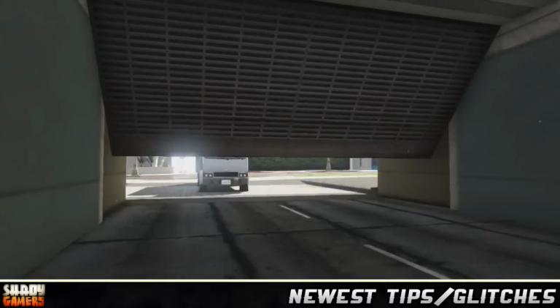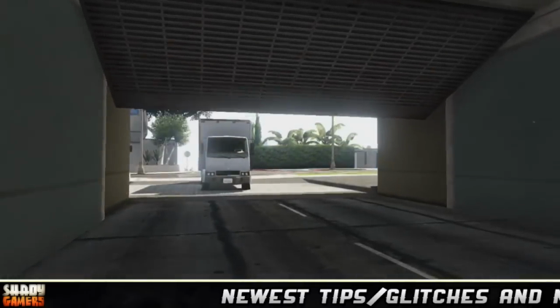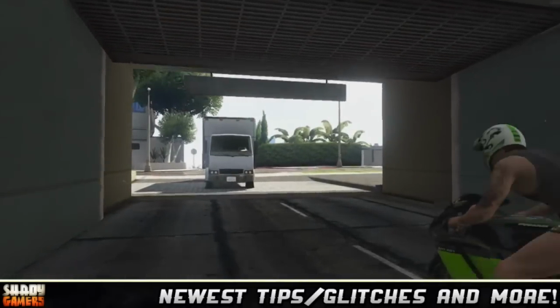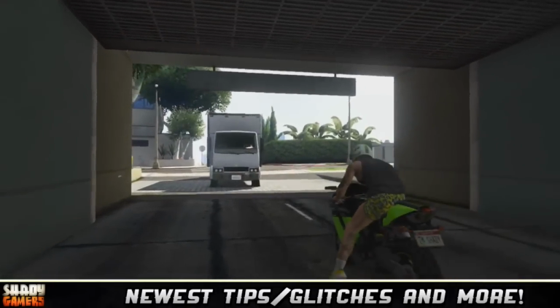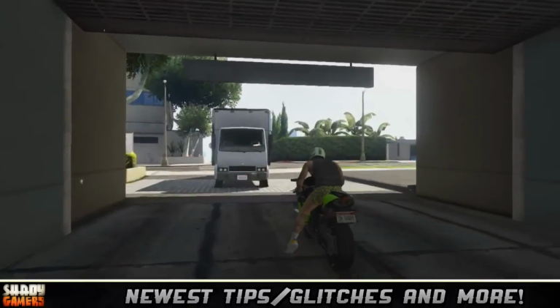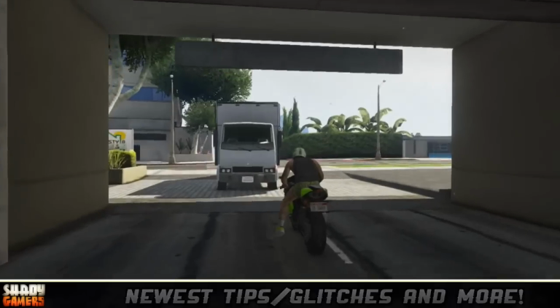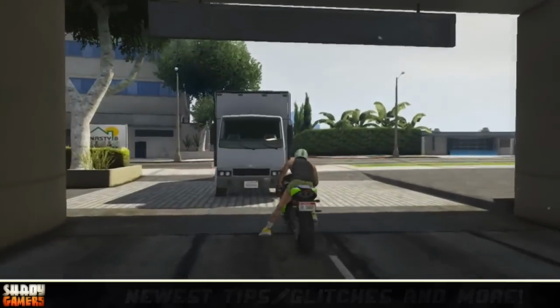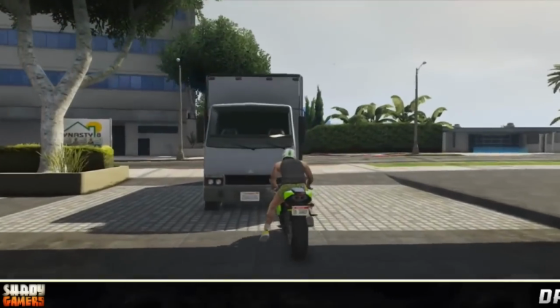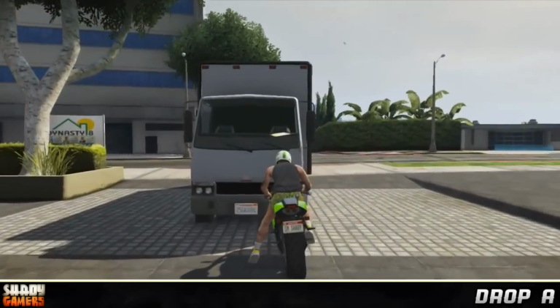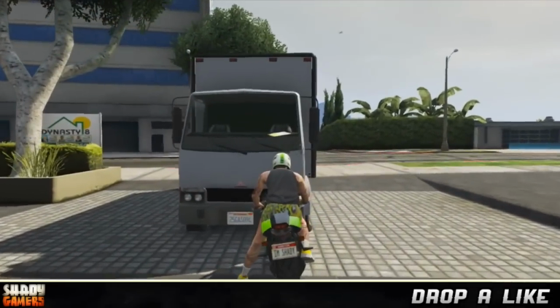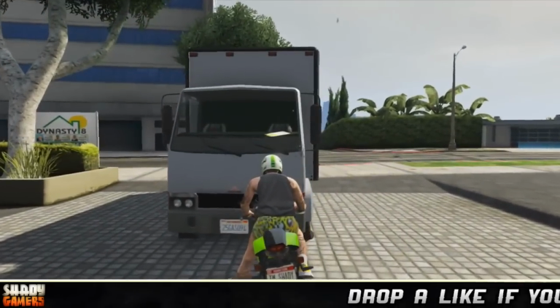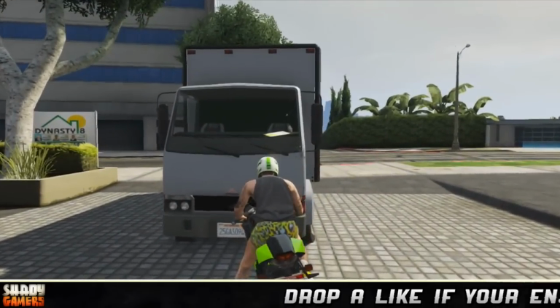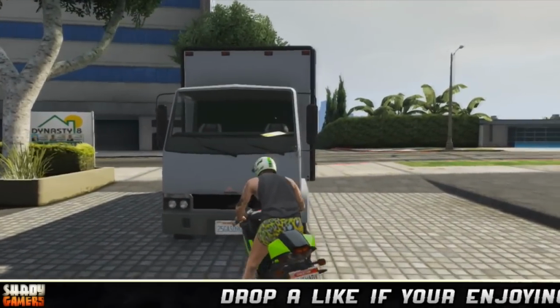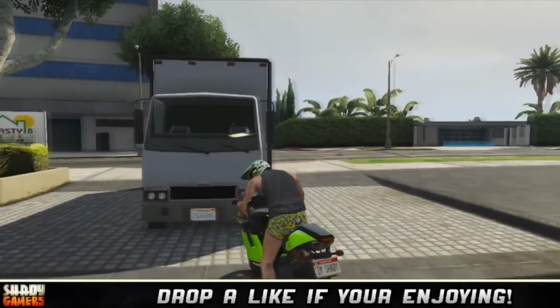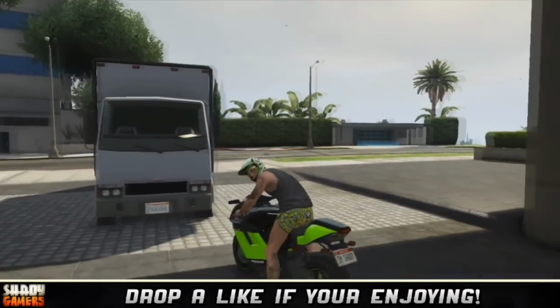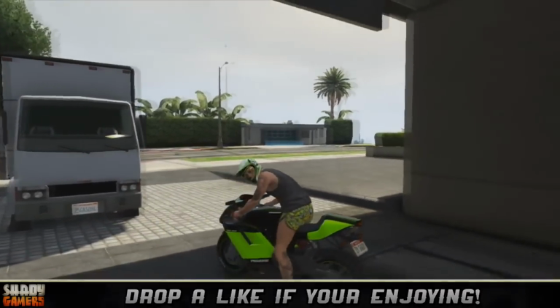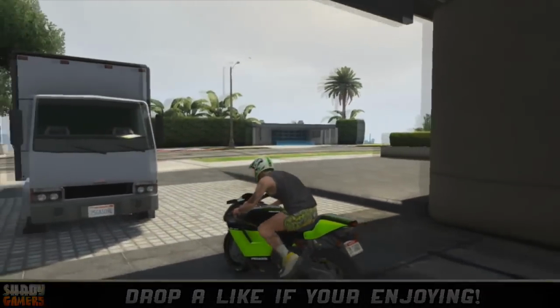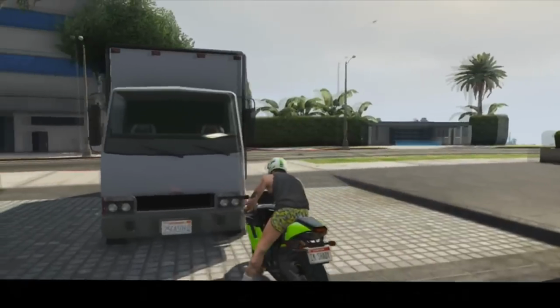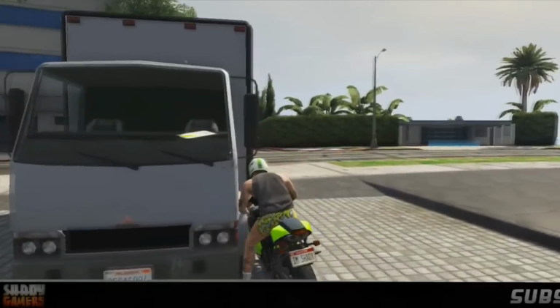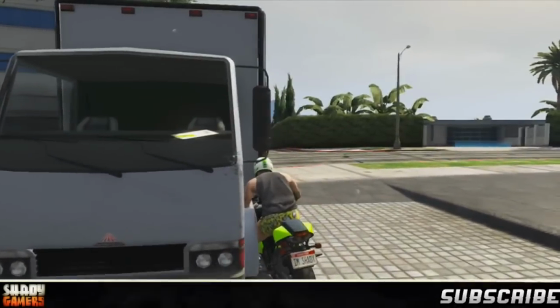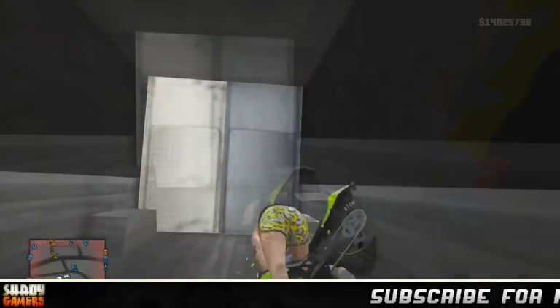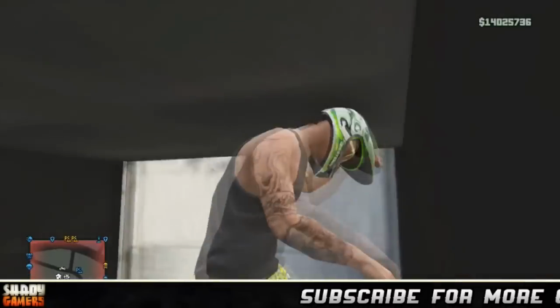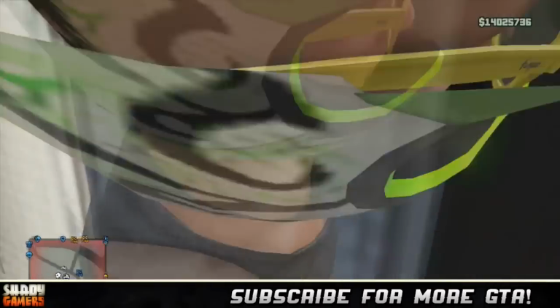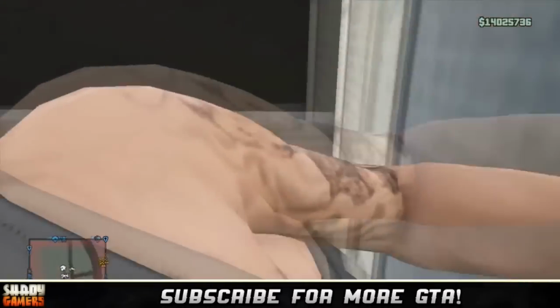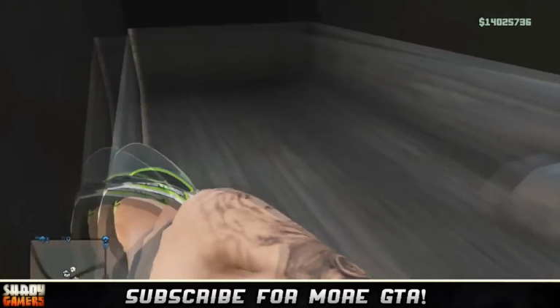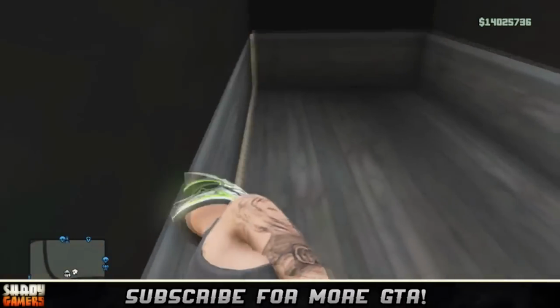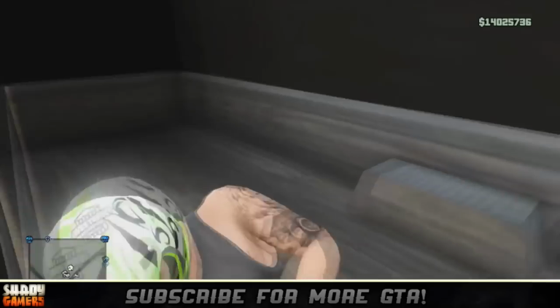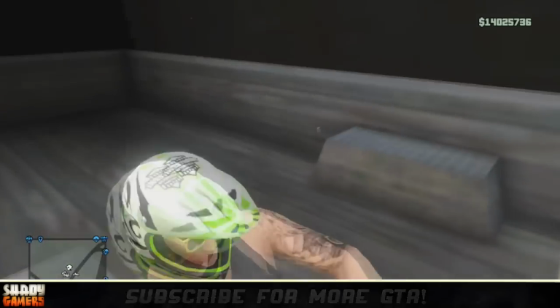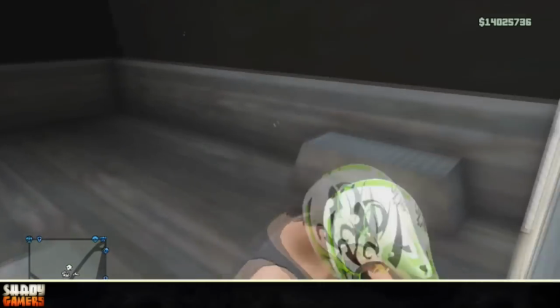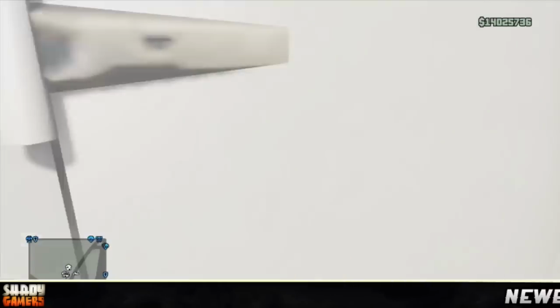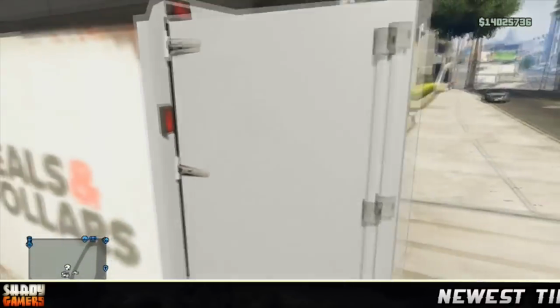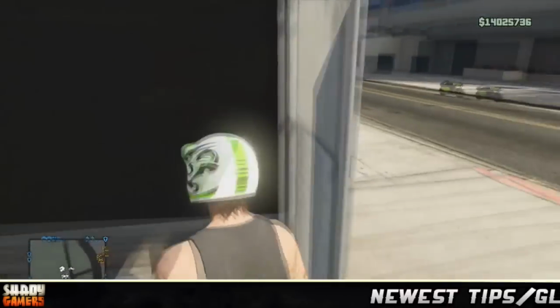When you pull out, crash into the mule. It'll come to a stop, back up, then crash into the mule again. It'll throw you off, and that's when it glitches out and duplicates the motorcycle.